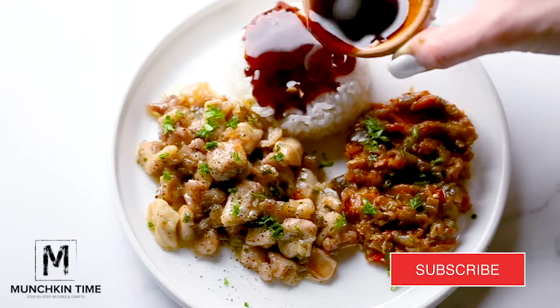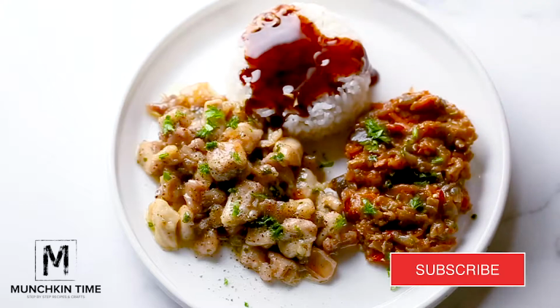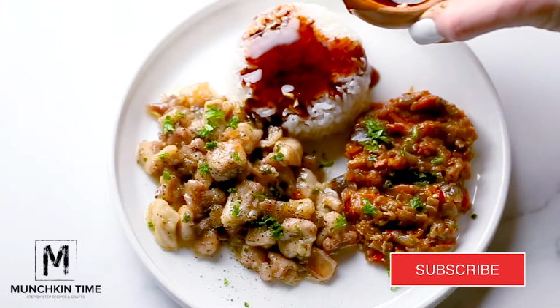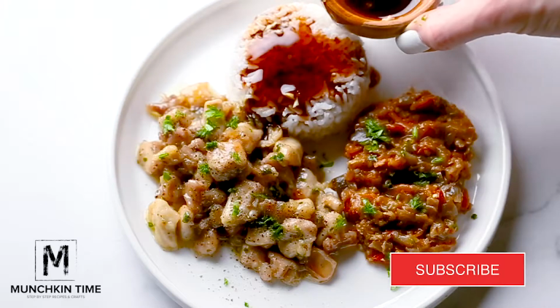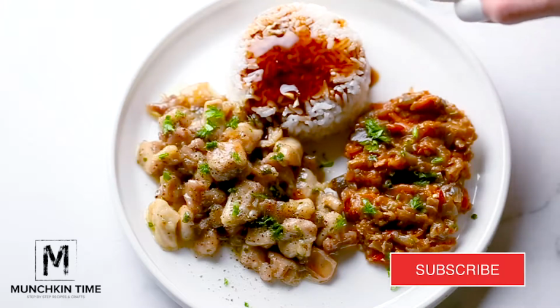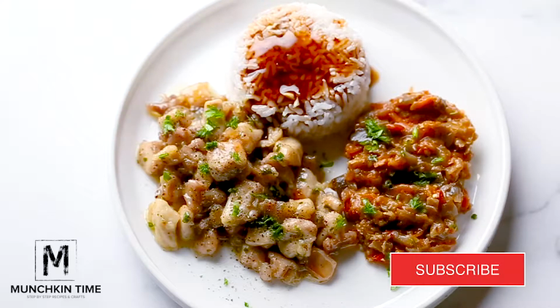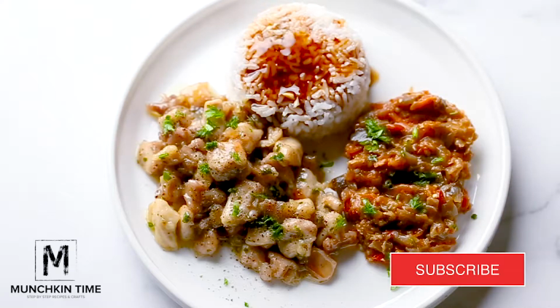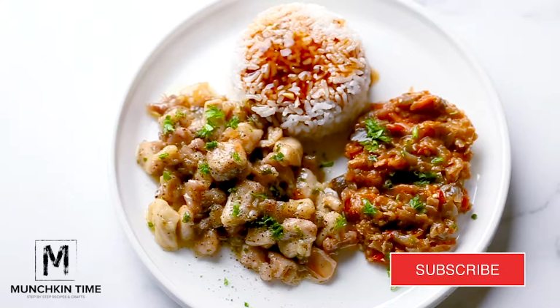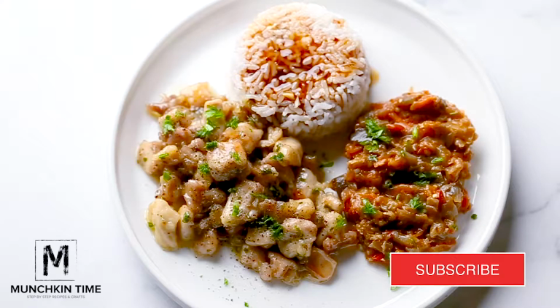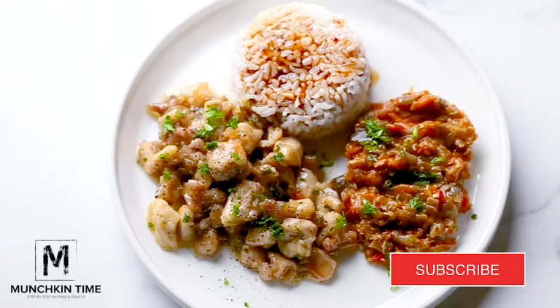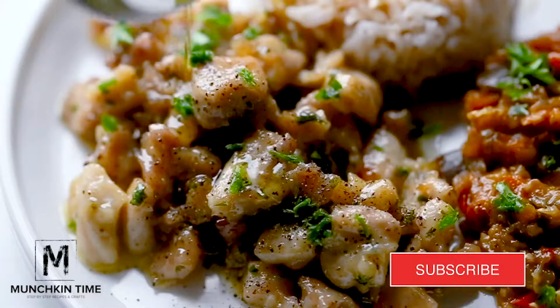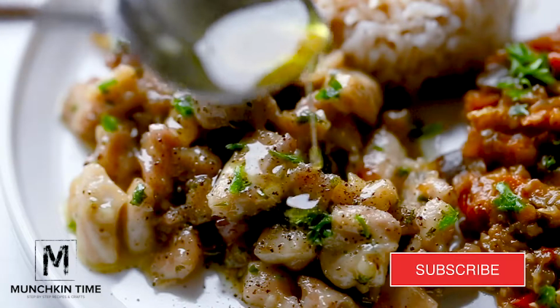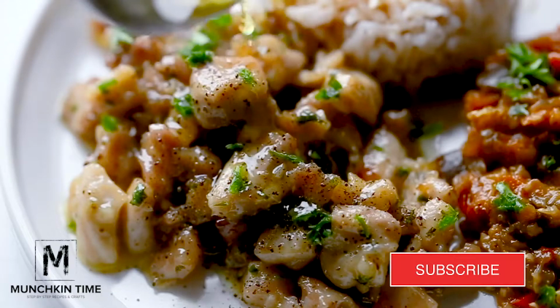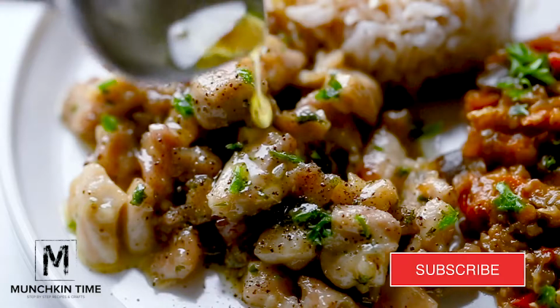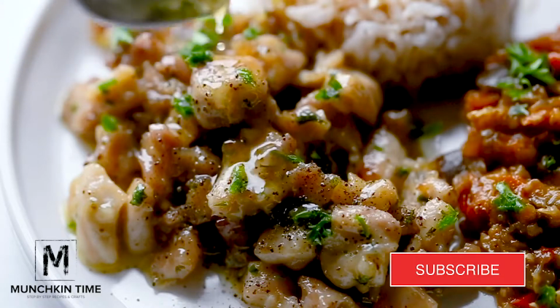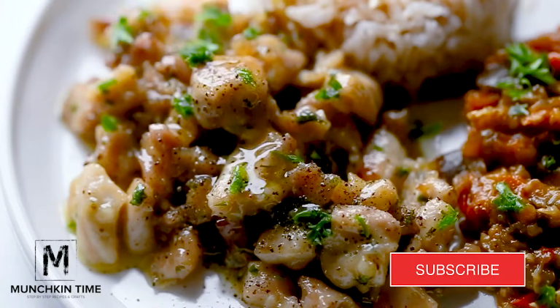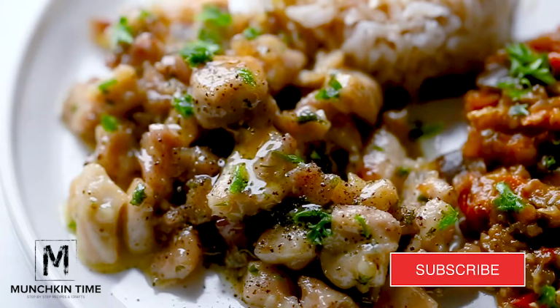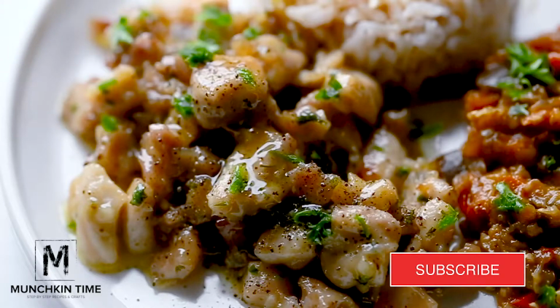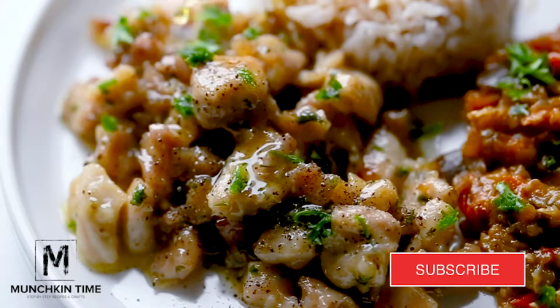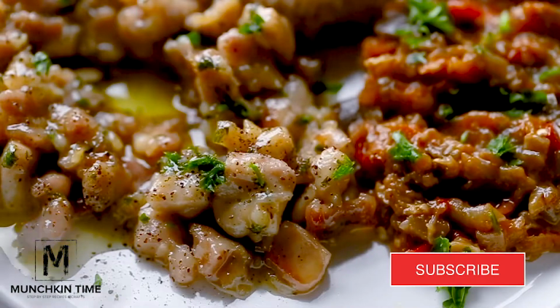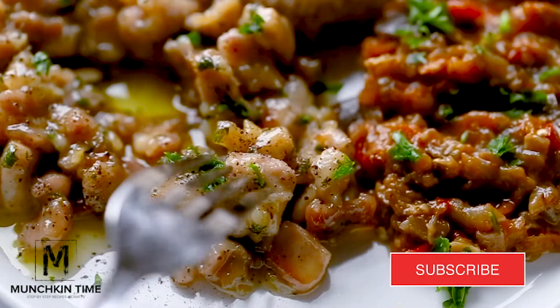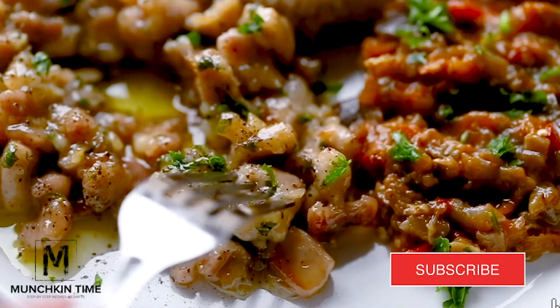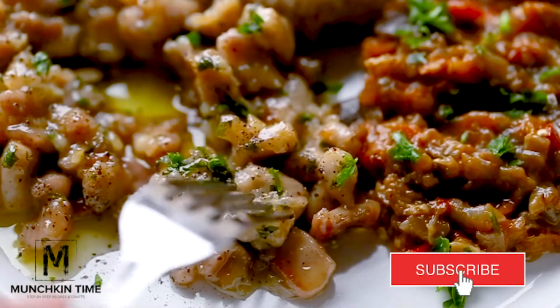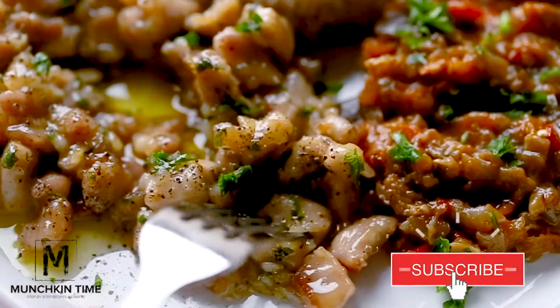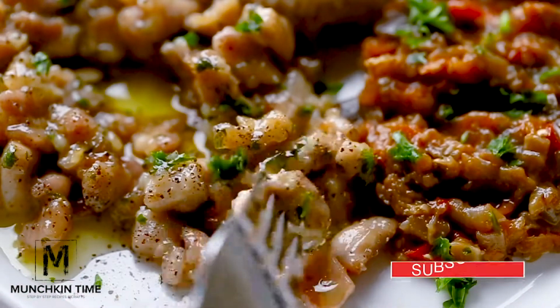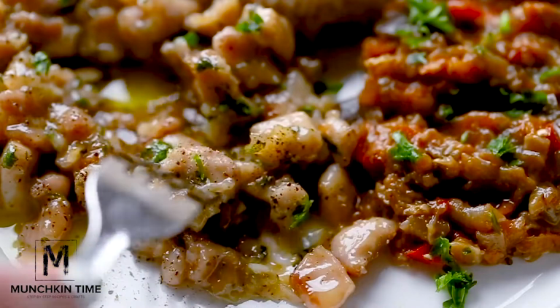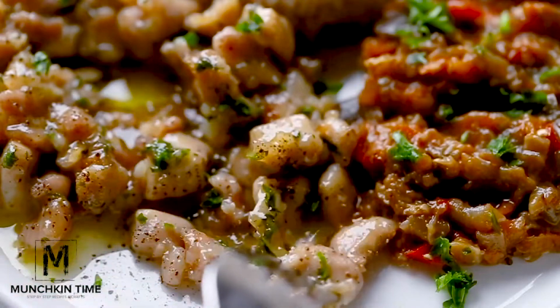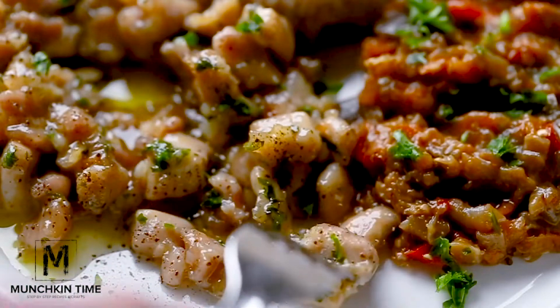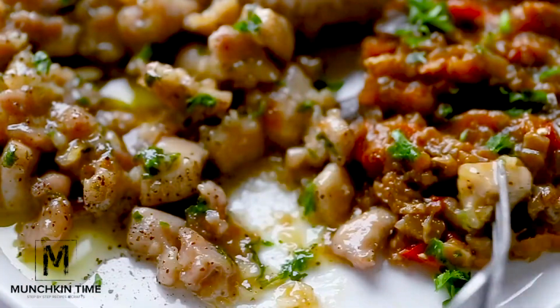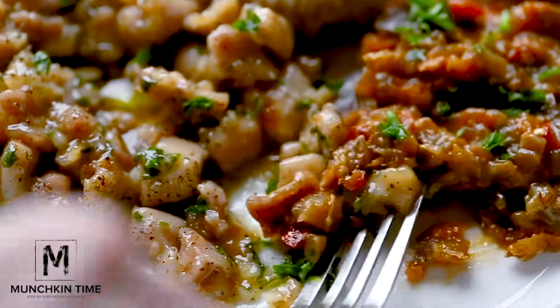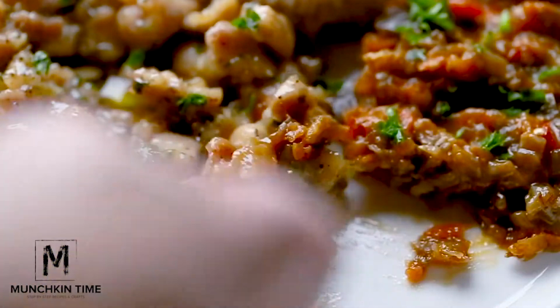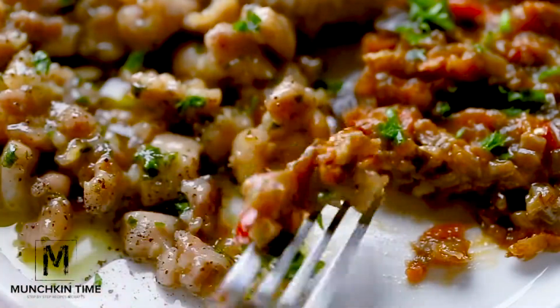Thank you so much for watching. I hope you guys enjoyed this video. Please subscribe to my channel and hit the bell button. Also if you want the printable of this recipe it will be linked down below. I'll see you guys later. Bye!